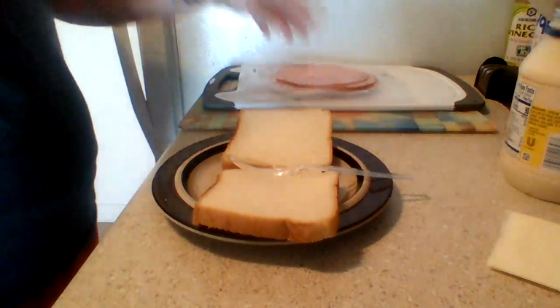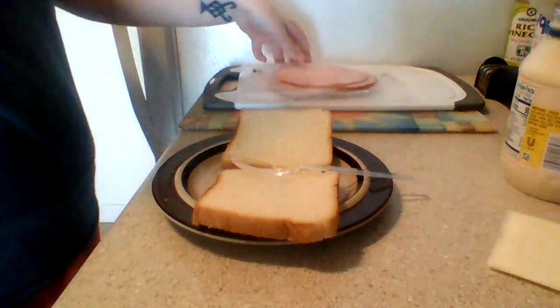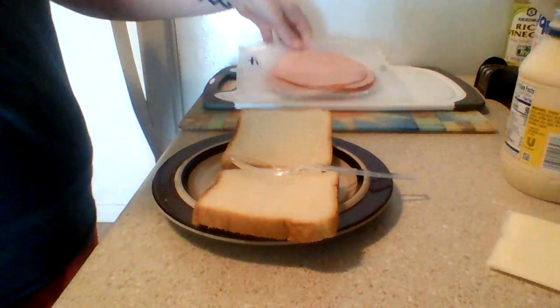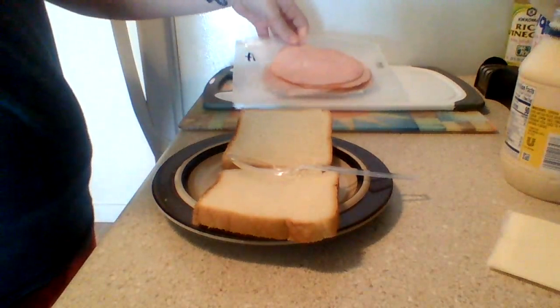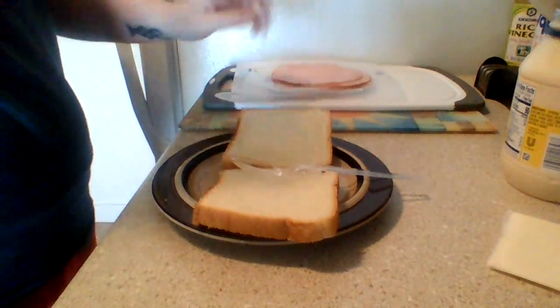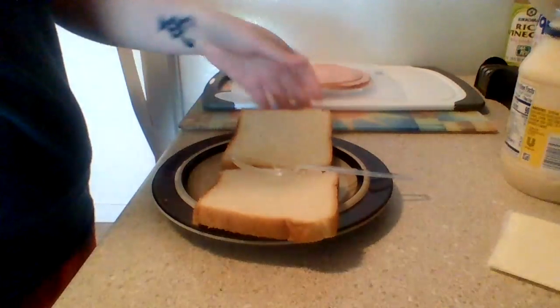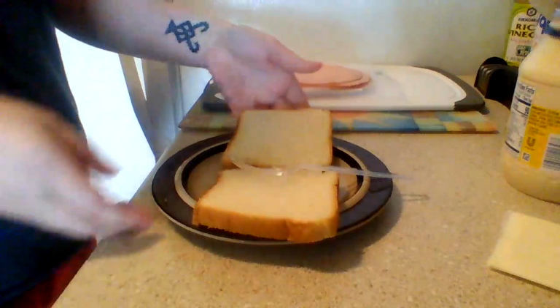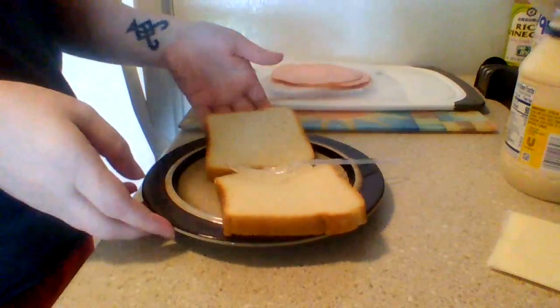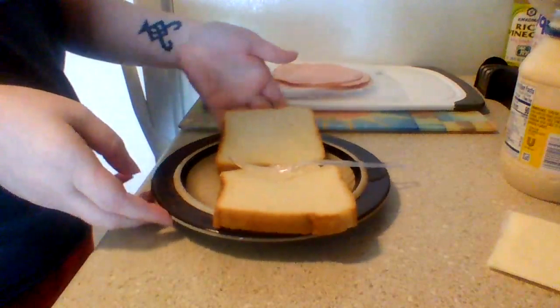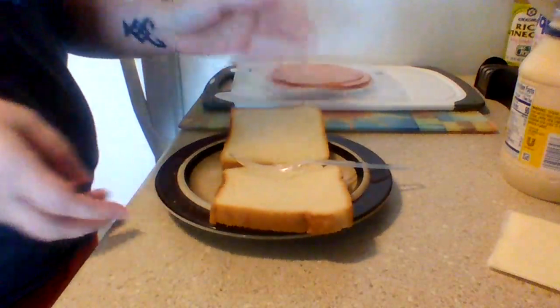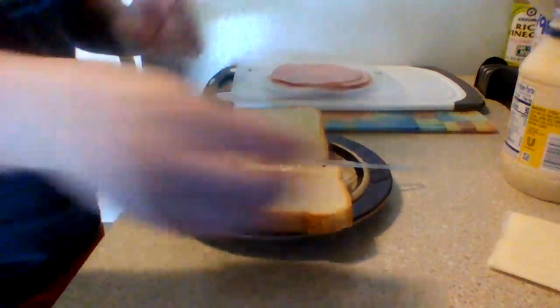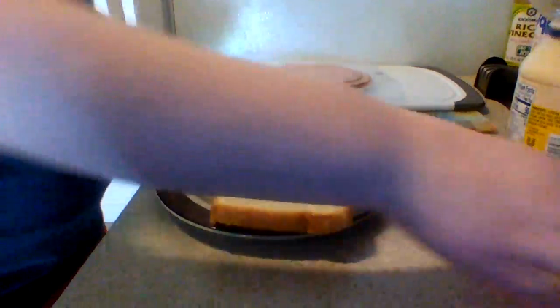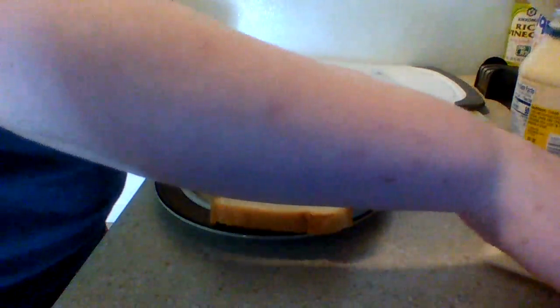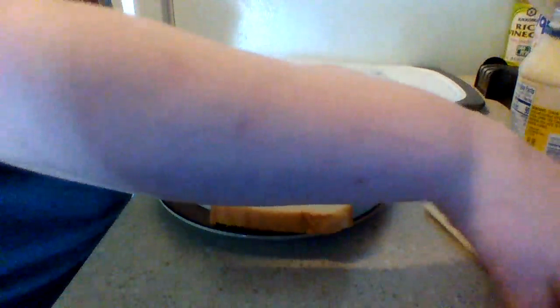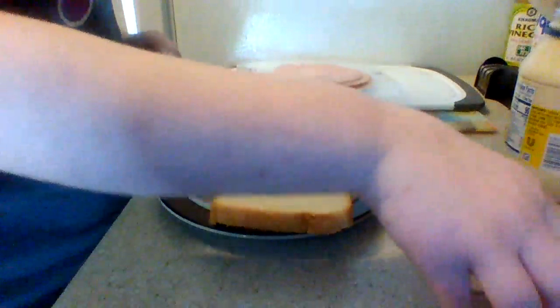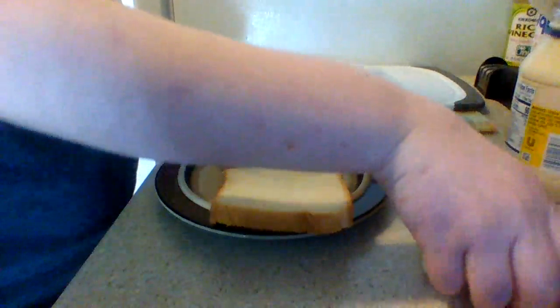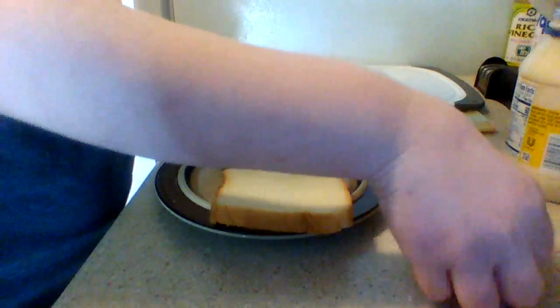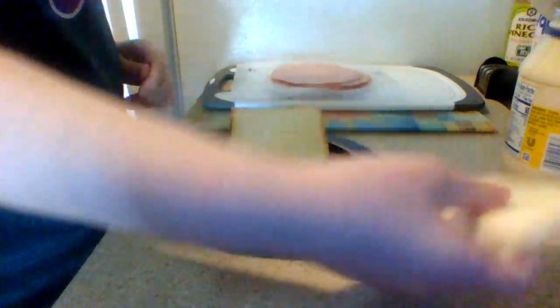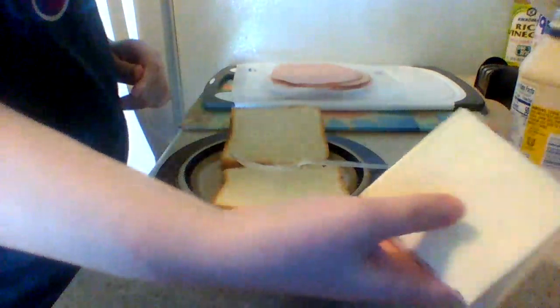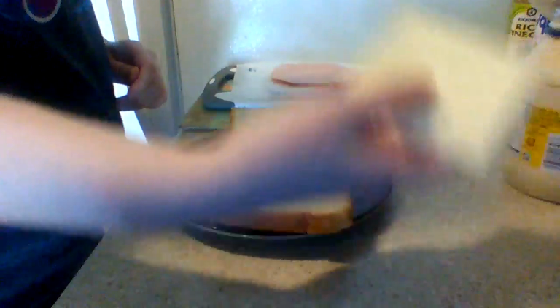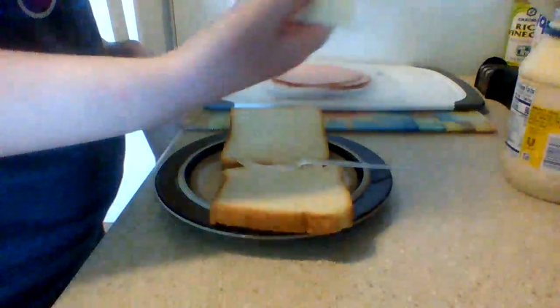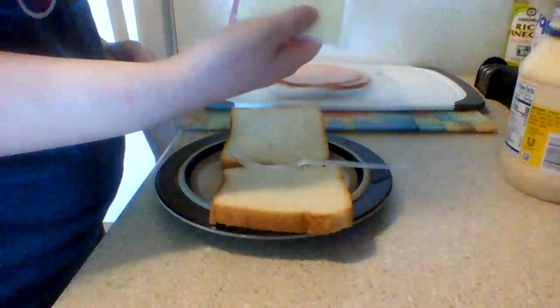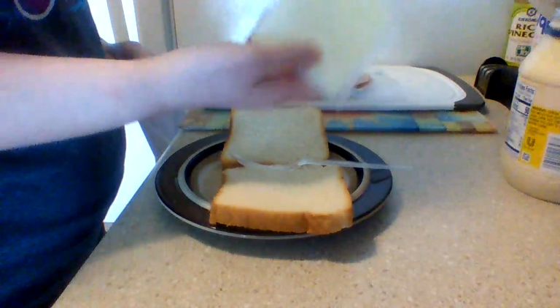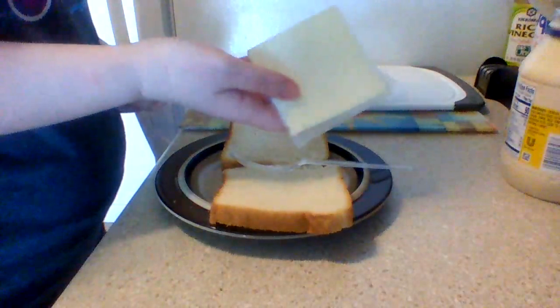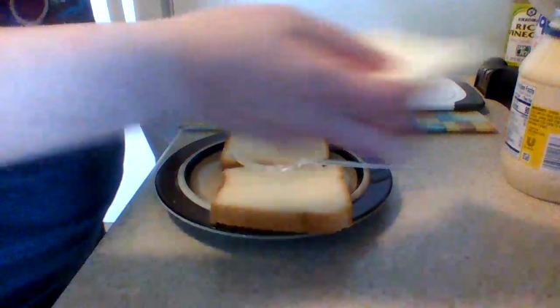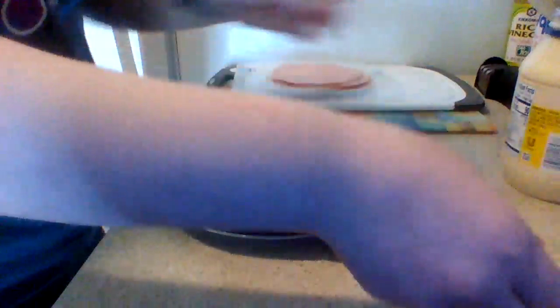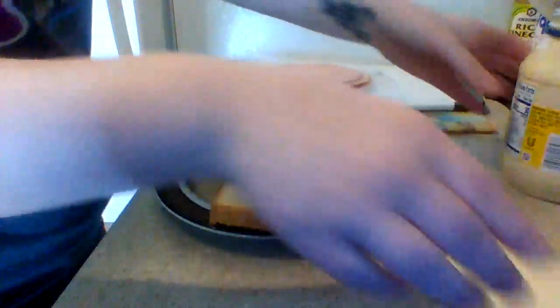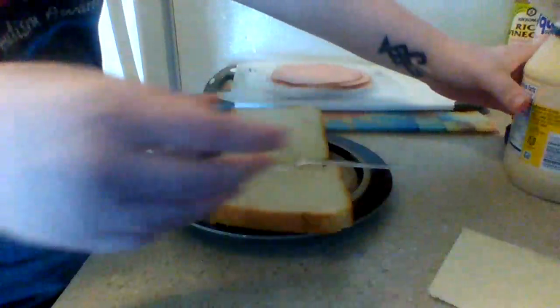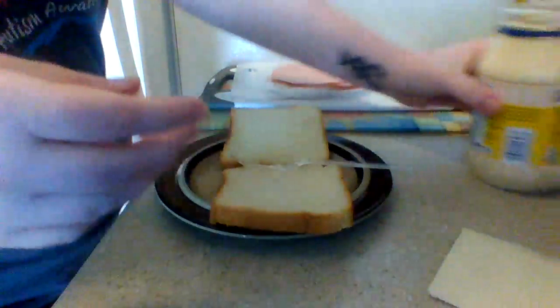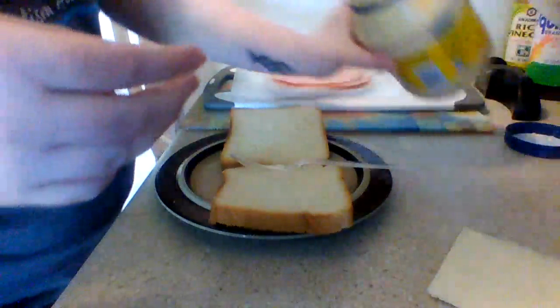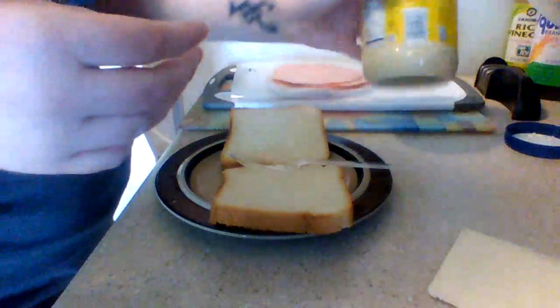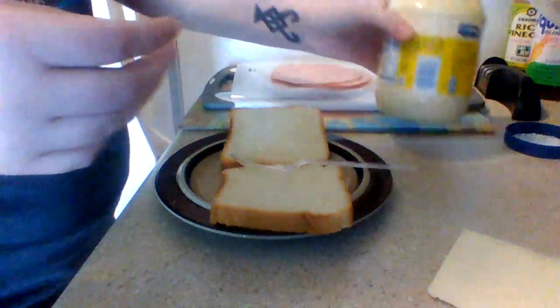So I have some ham, I have my bread, I have my cheese, and I have some mayonnaise.